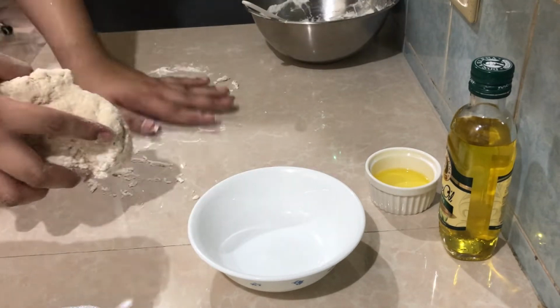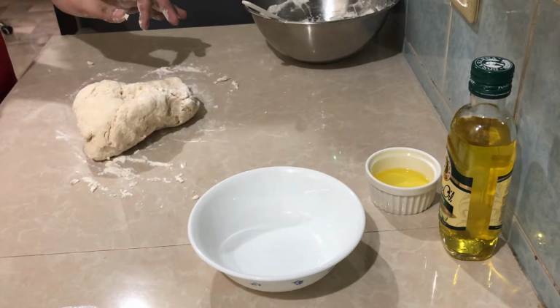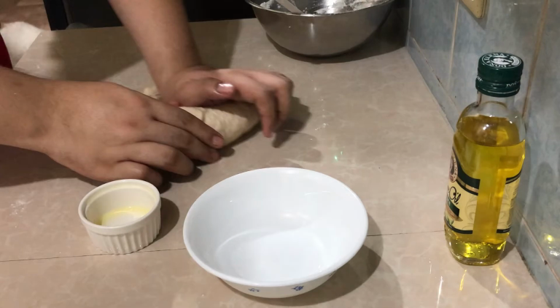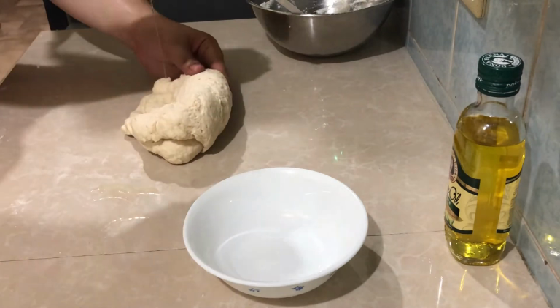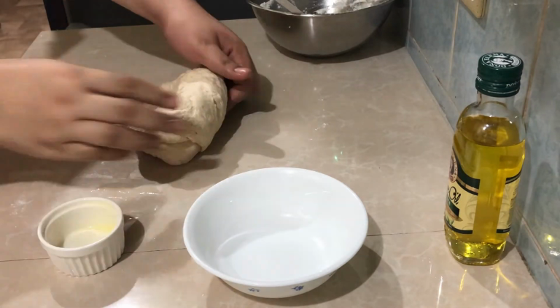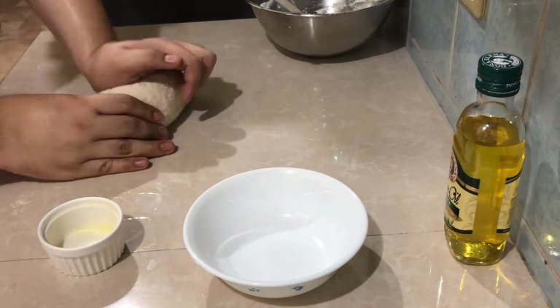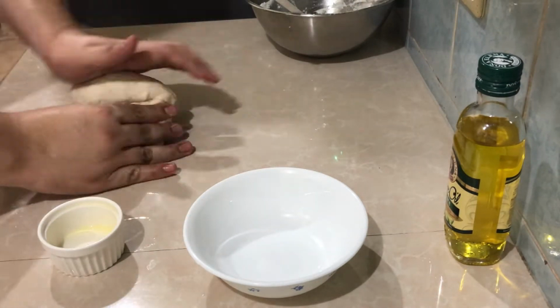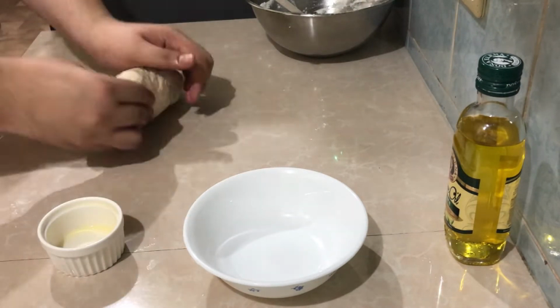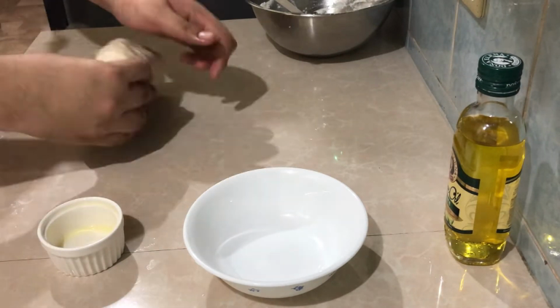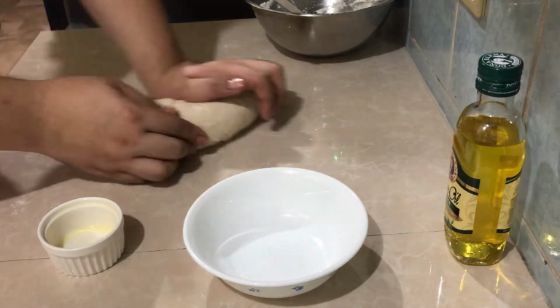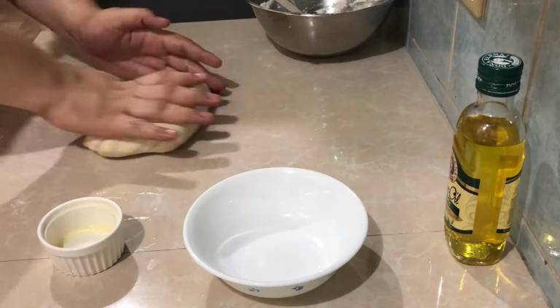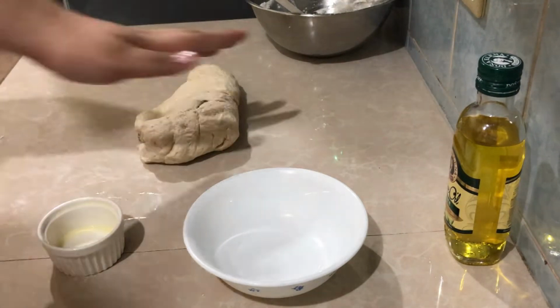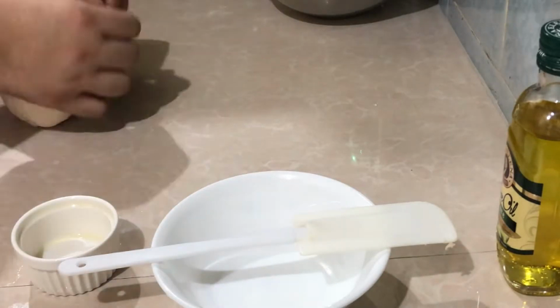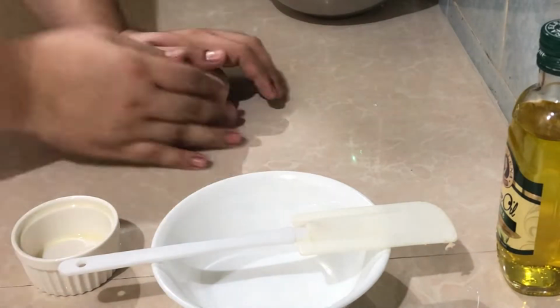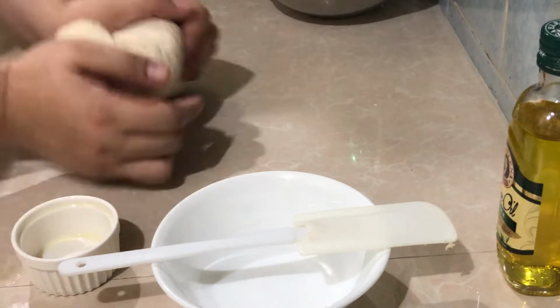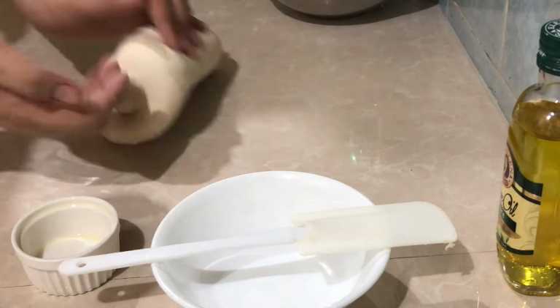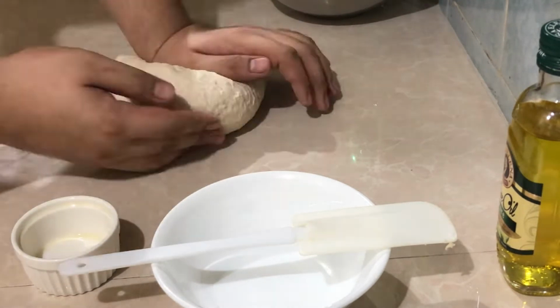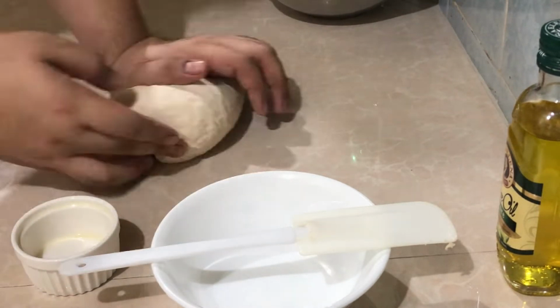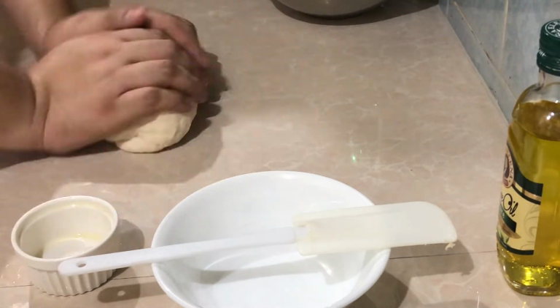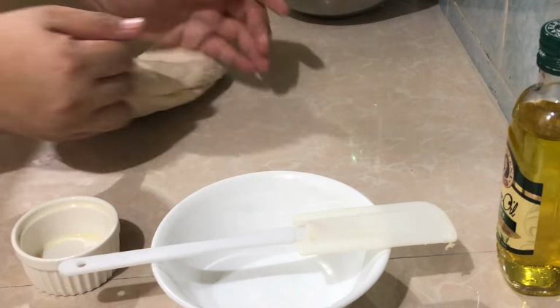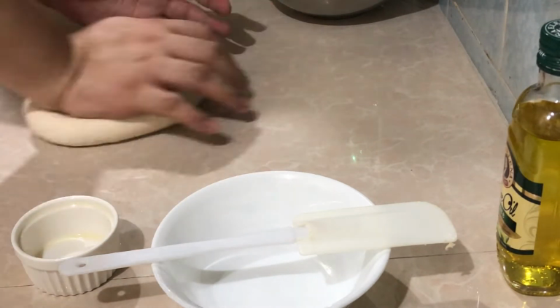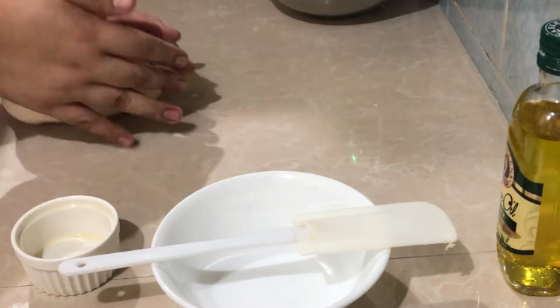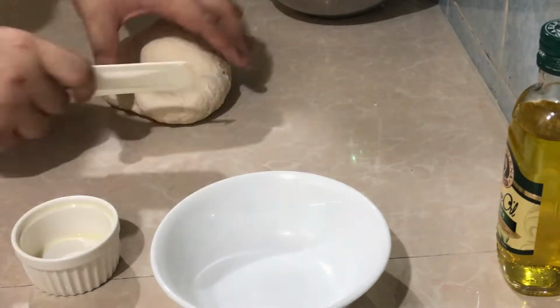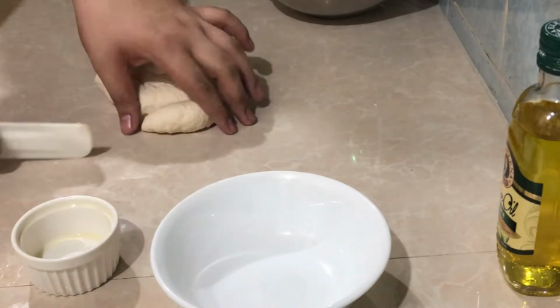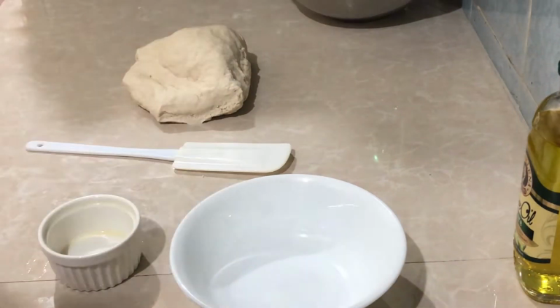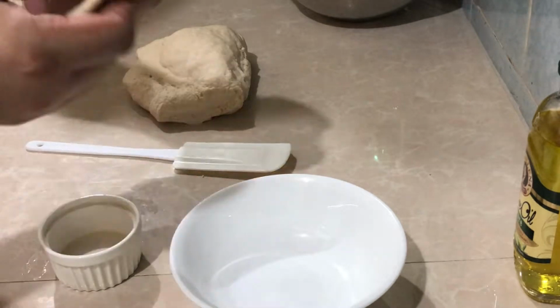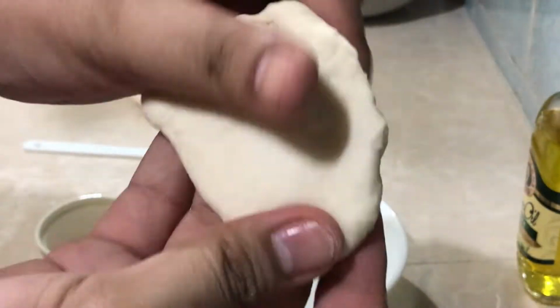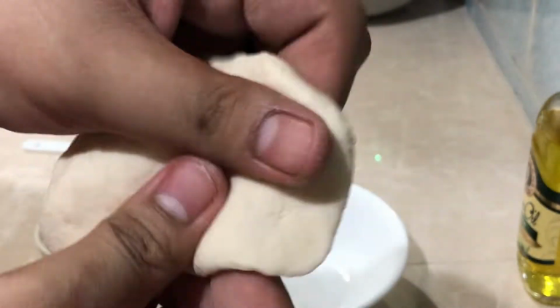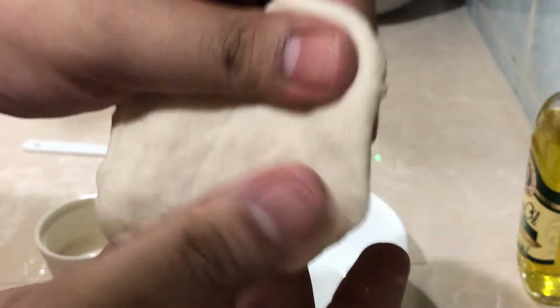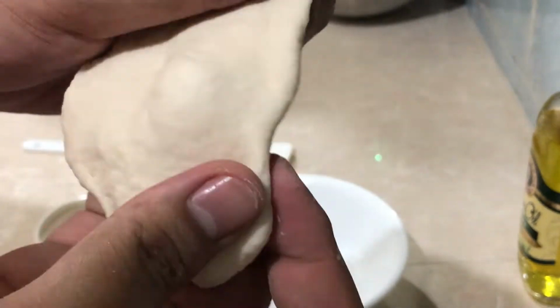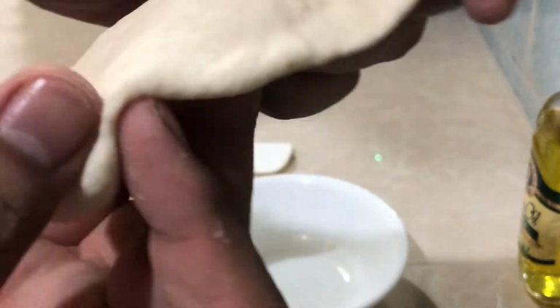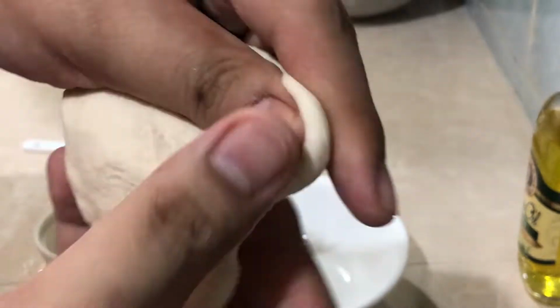When you knead it for about 3 minutes you can add your olive oil already. Now we're going to knead some more and do a test to check if our dough is ready.